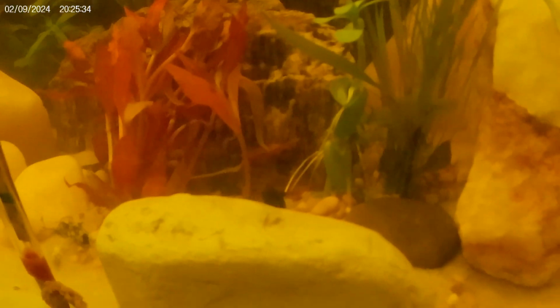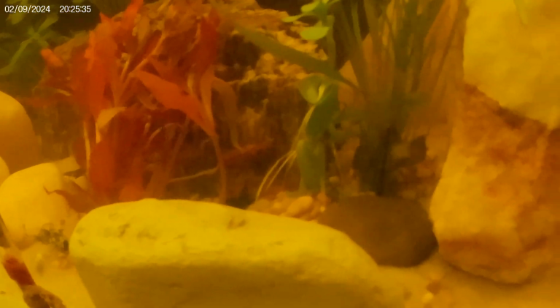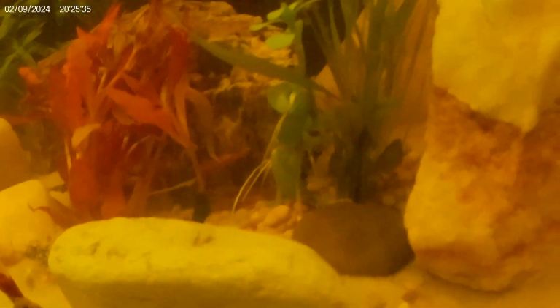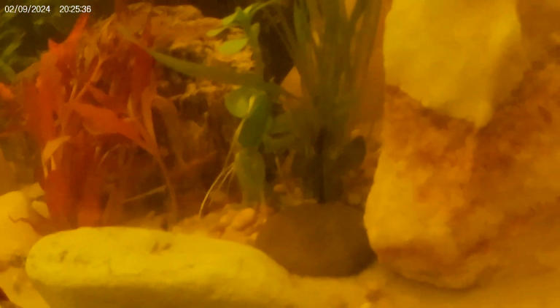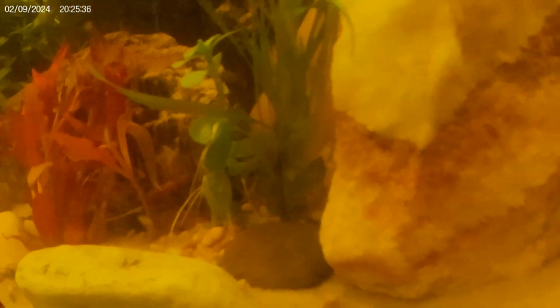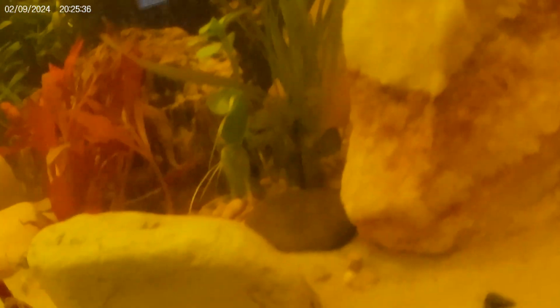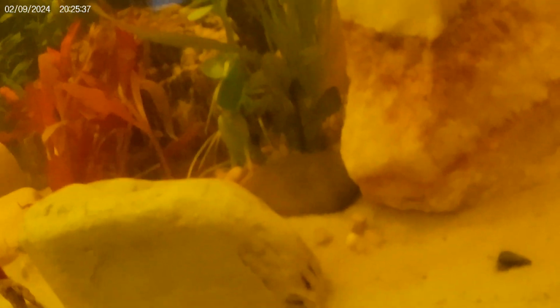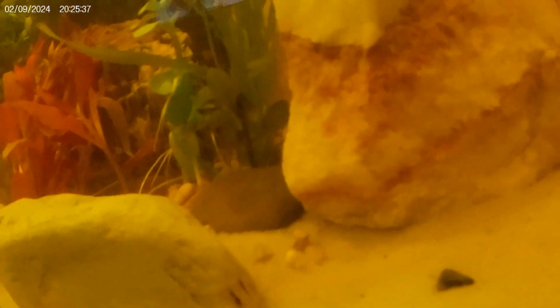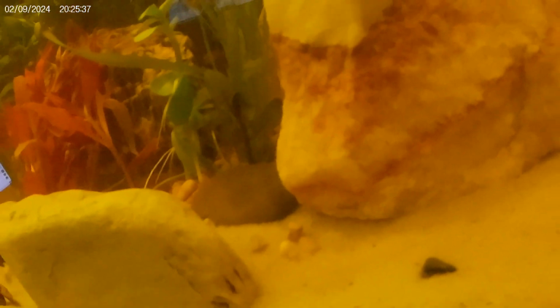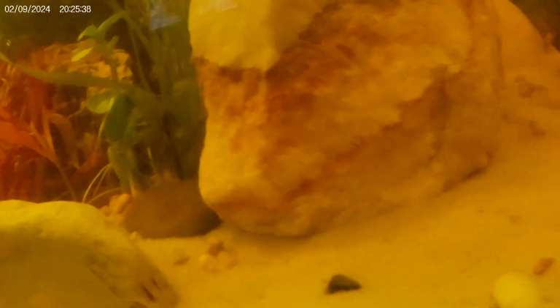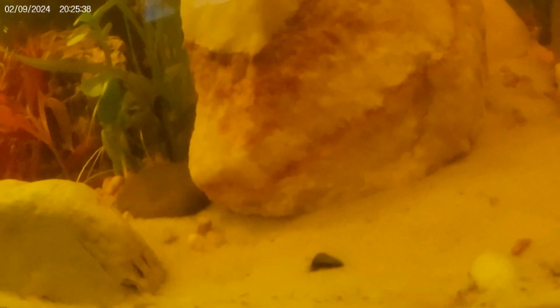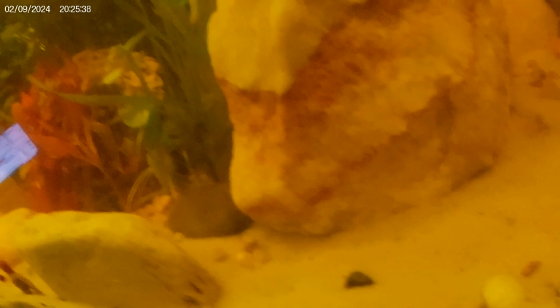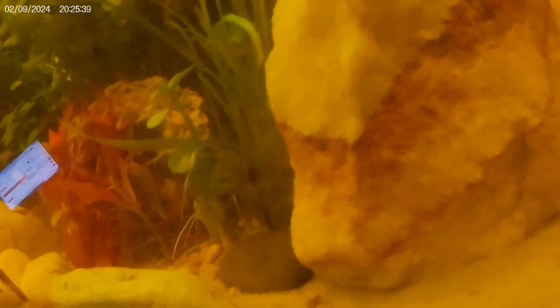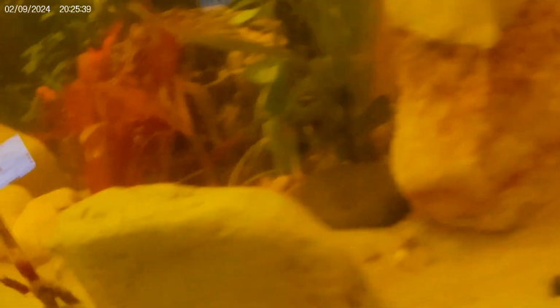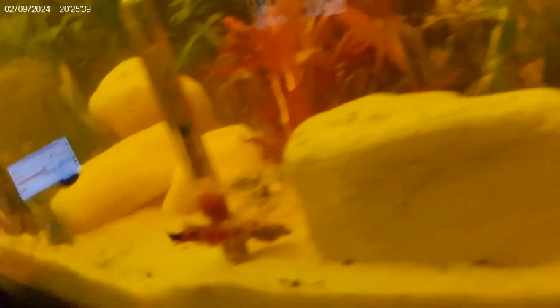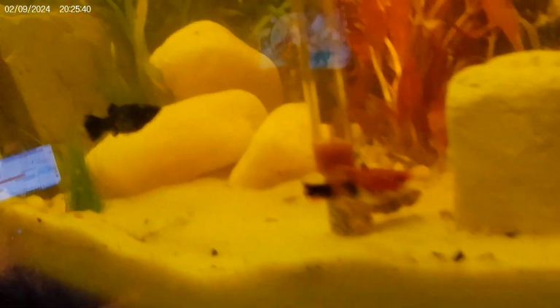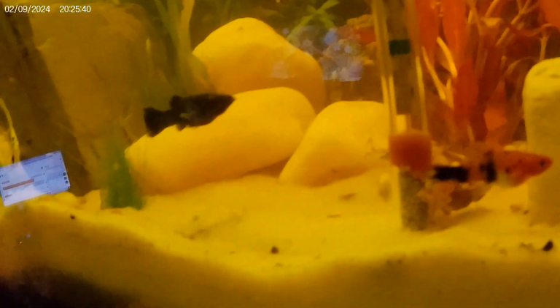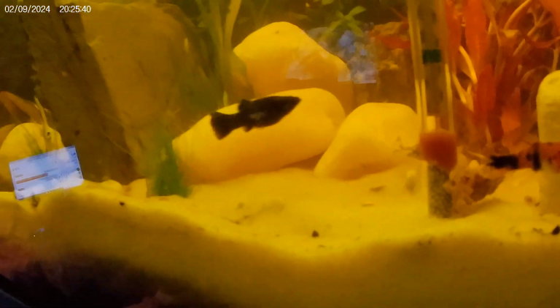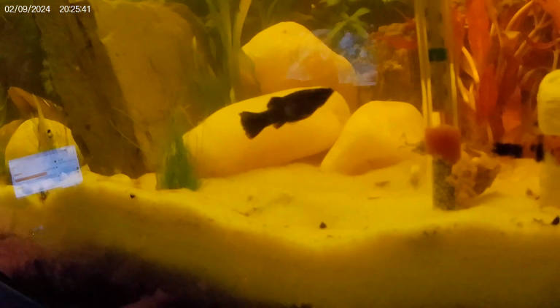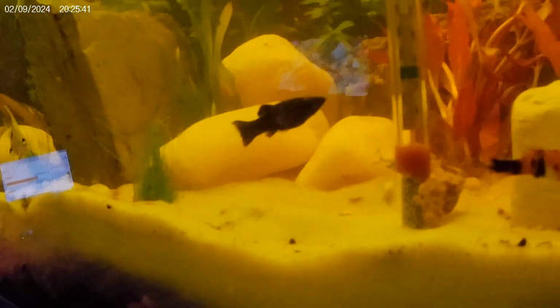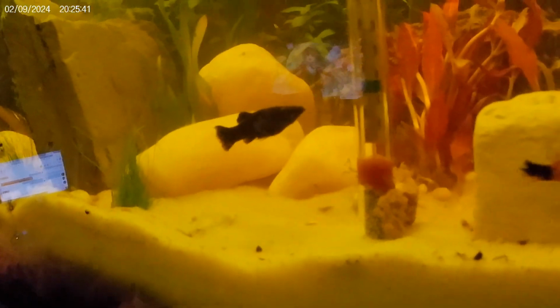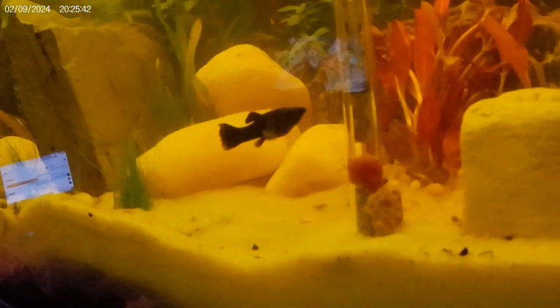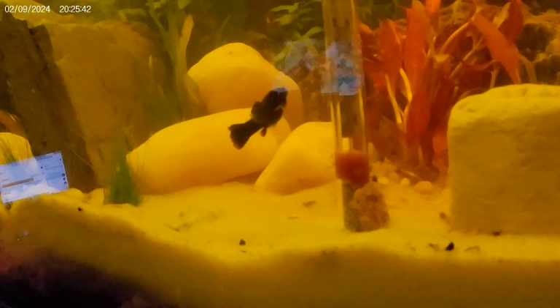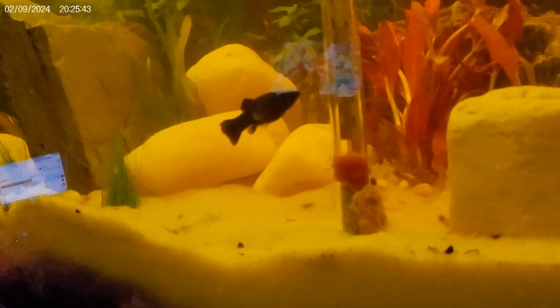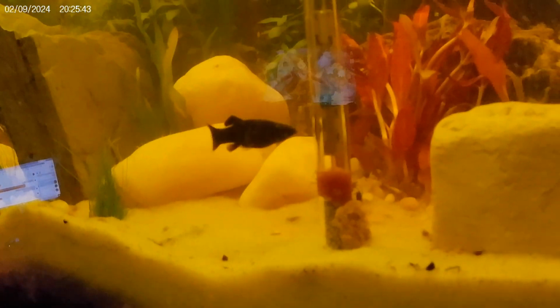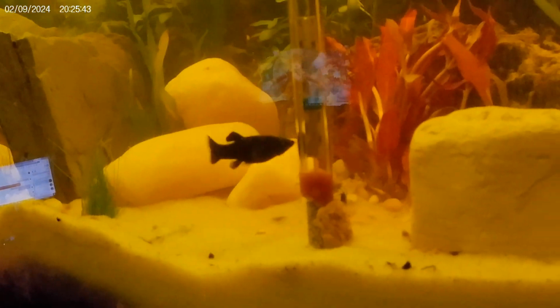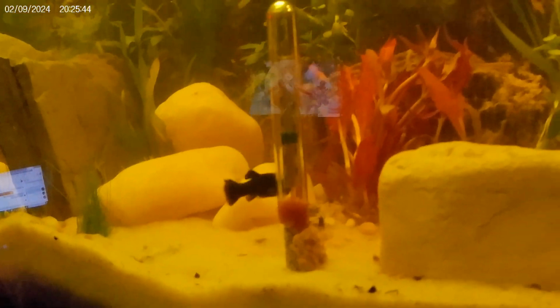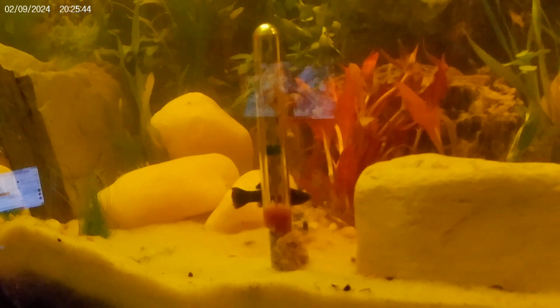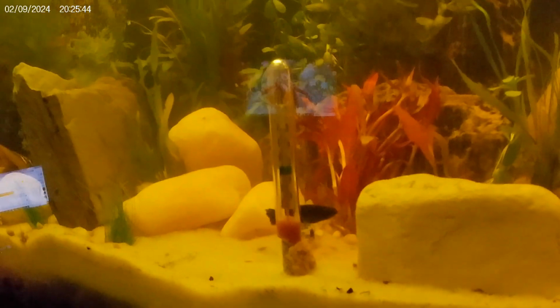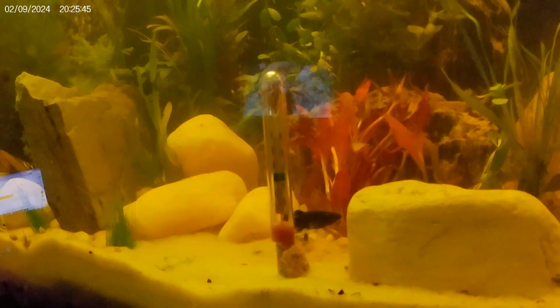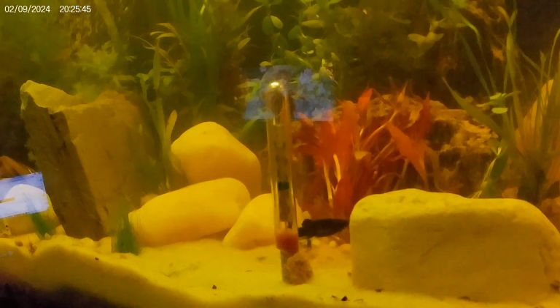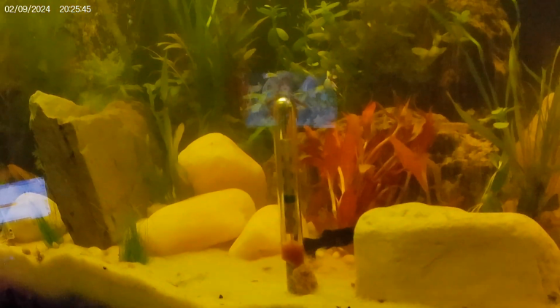The mollies are looking a little better. I was afraid they got some ick a while ago. You can still make it out, but it's going down, so that is good.